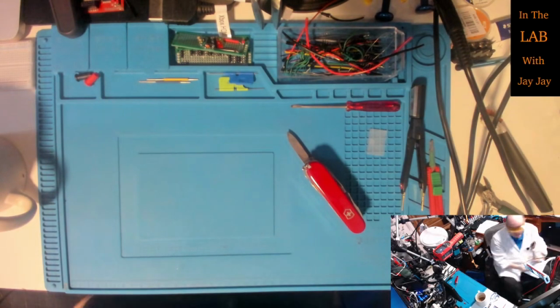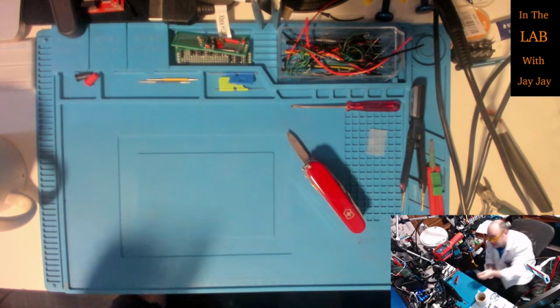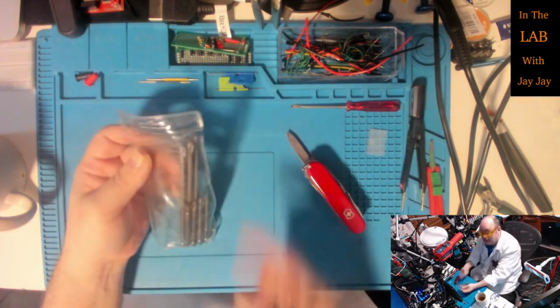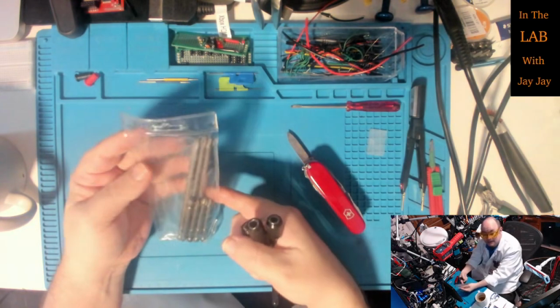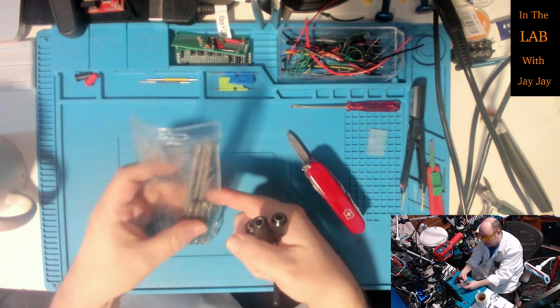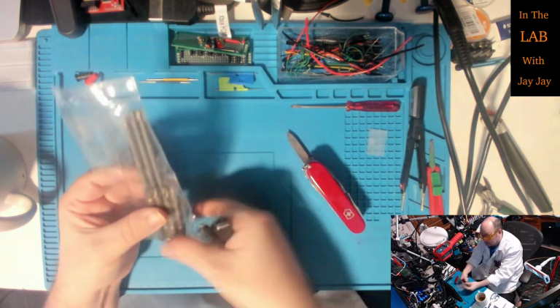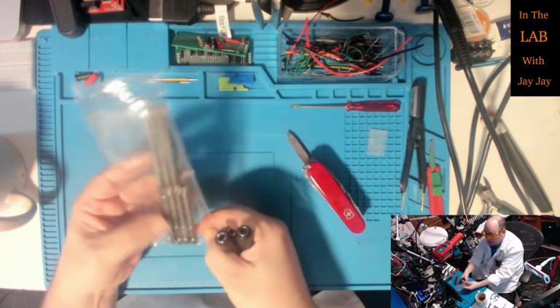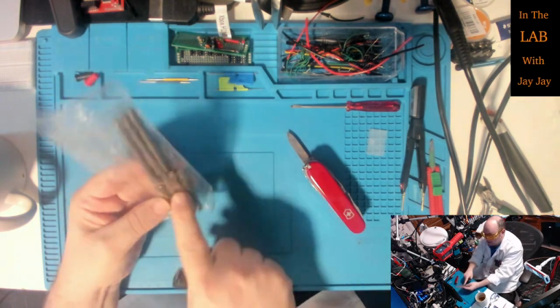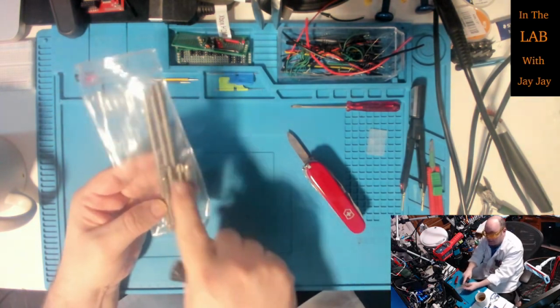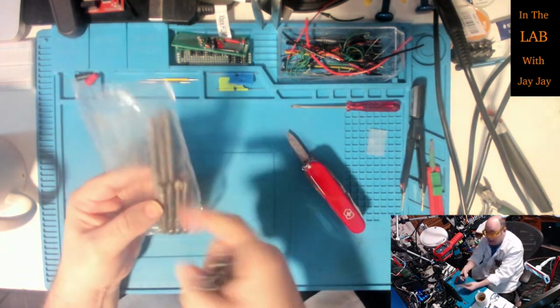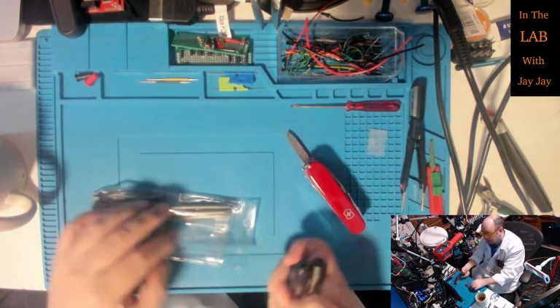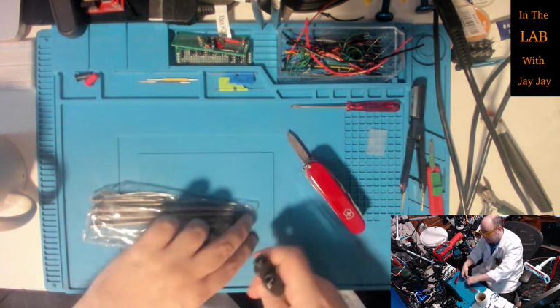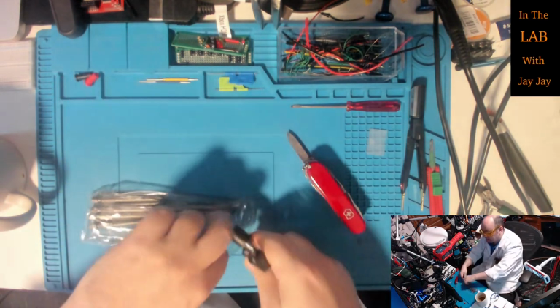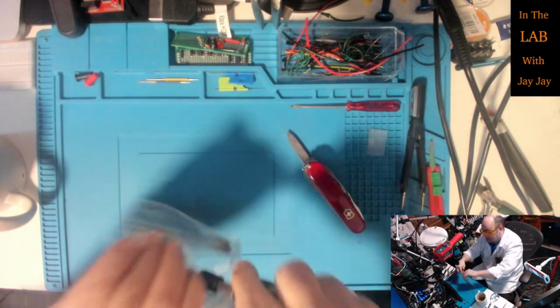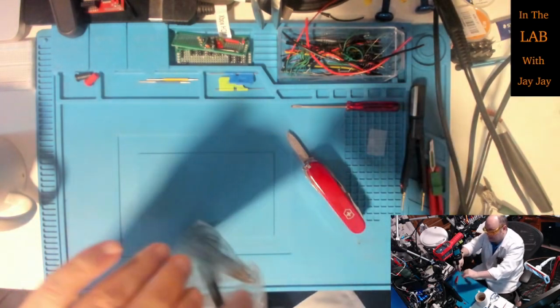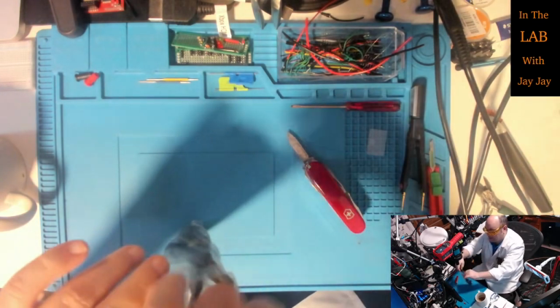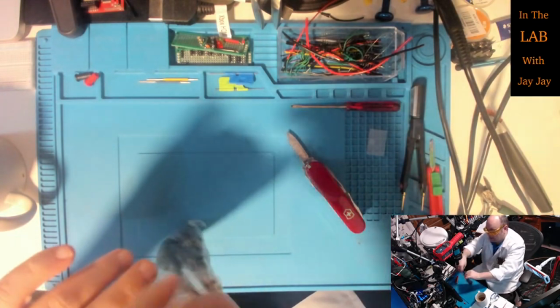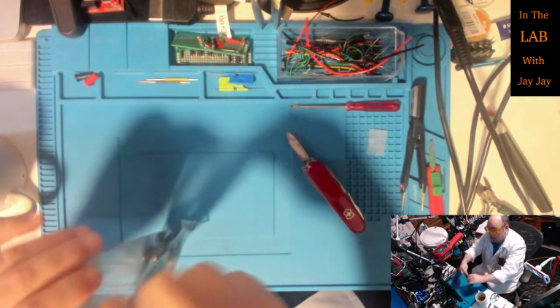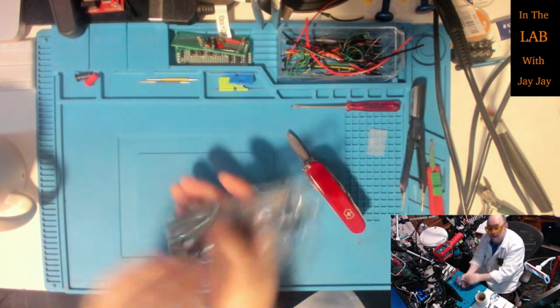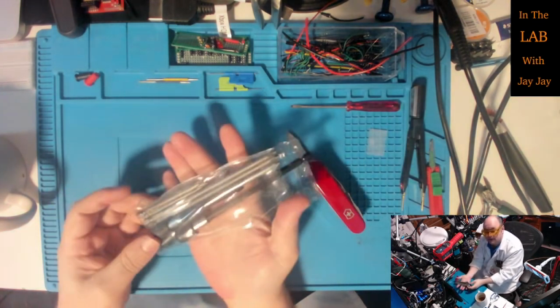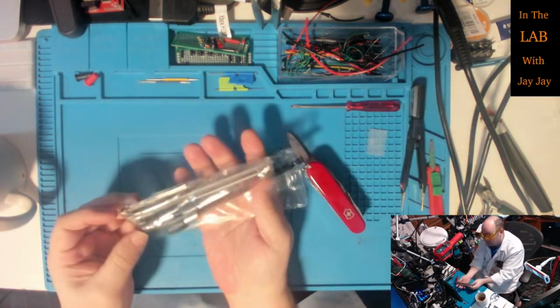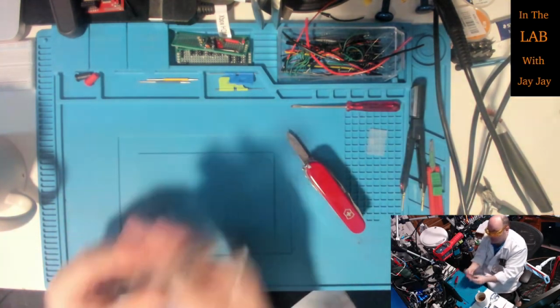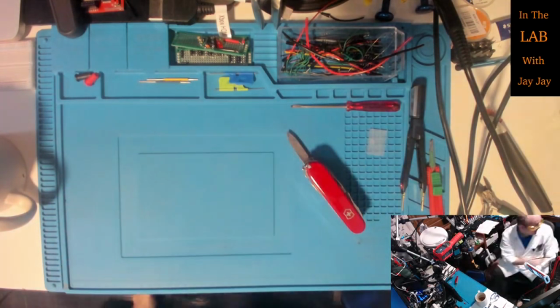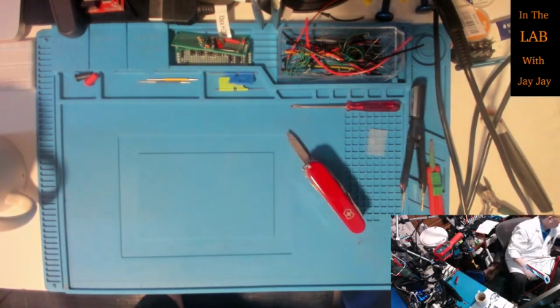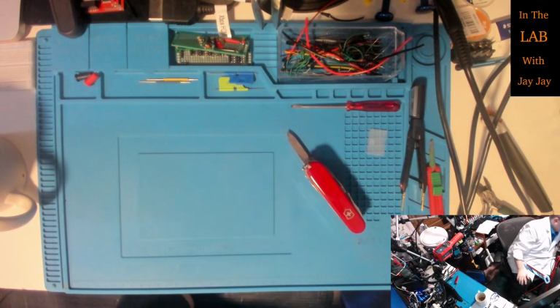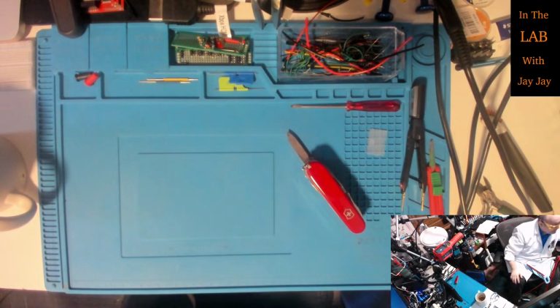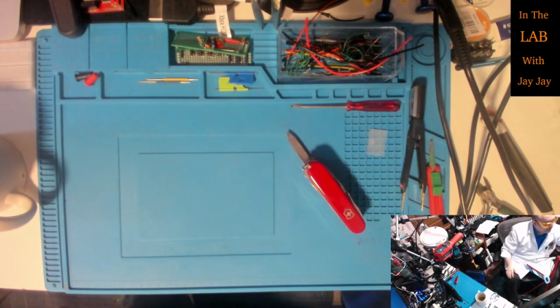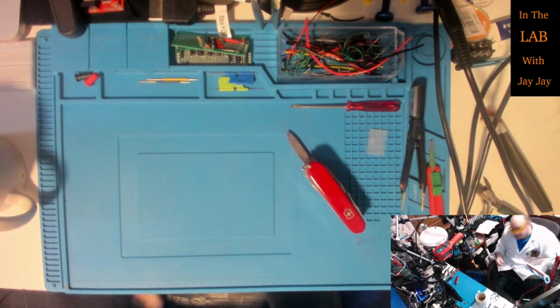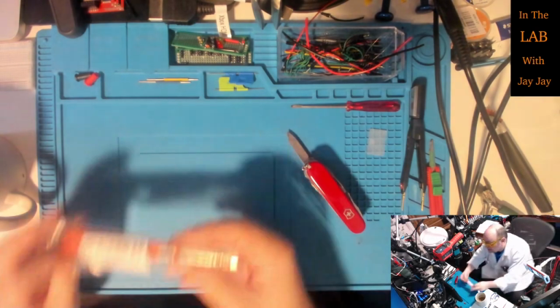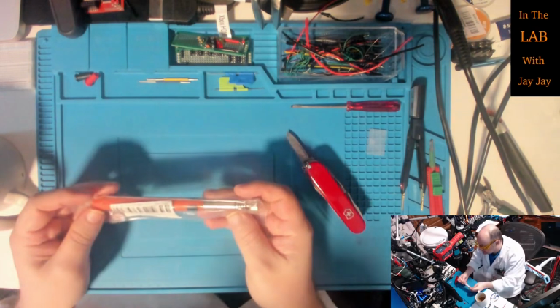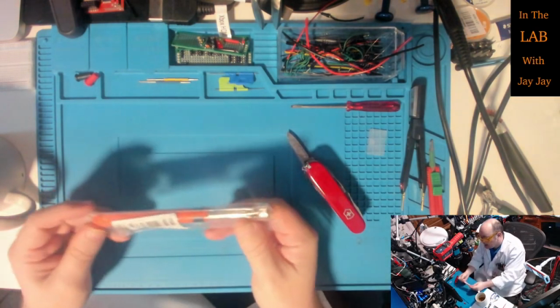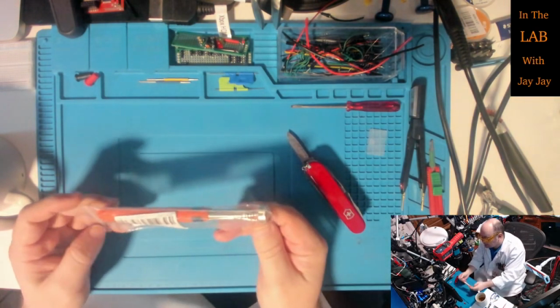I might put them in this case - this is my set of drill bits. There's no reason not to keep these with those. That looks pretty good, ready for filing.